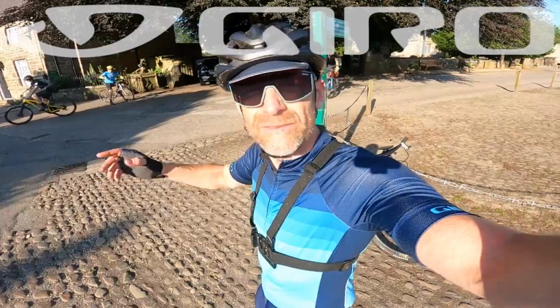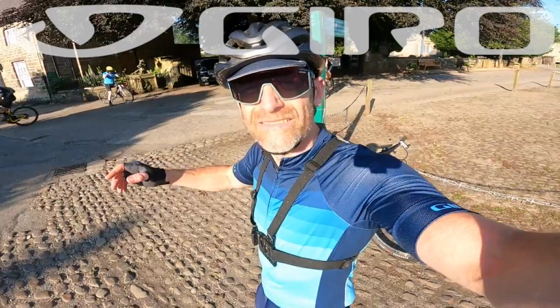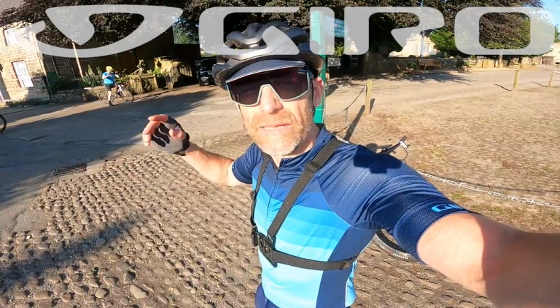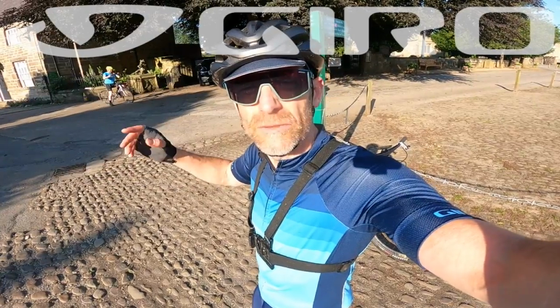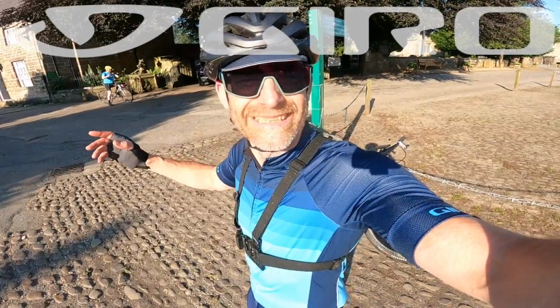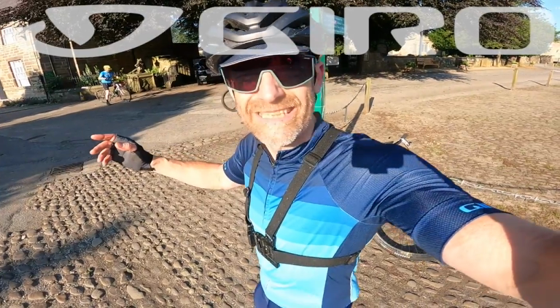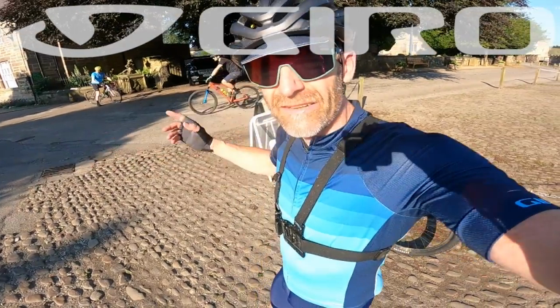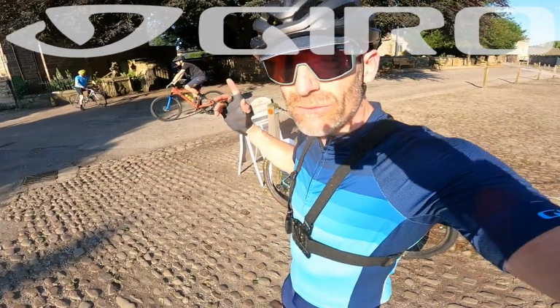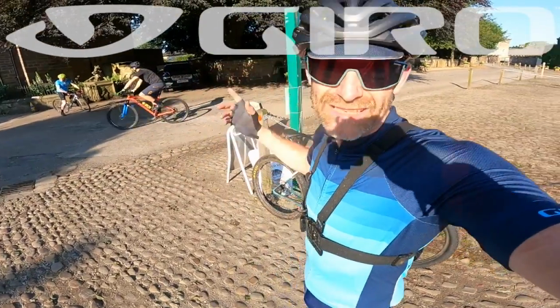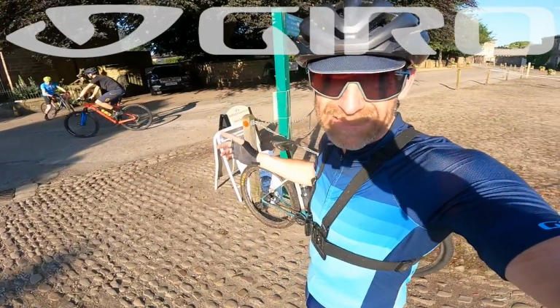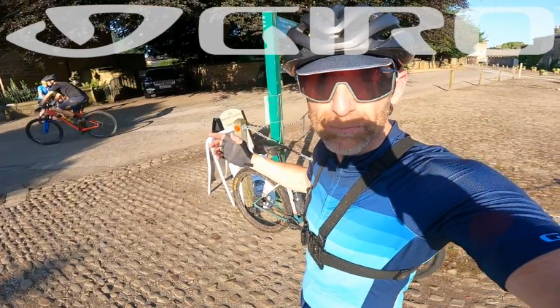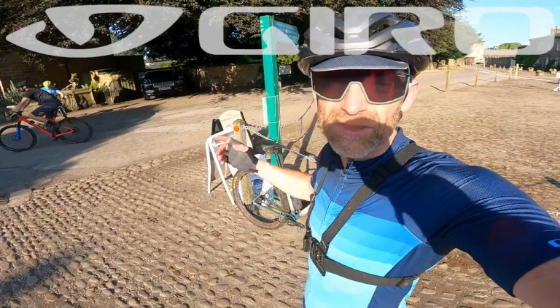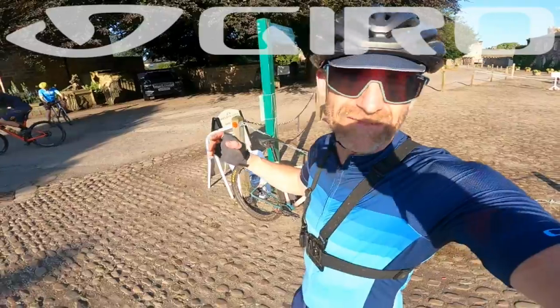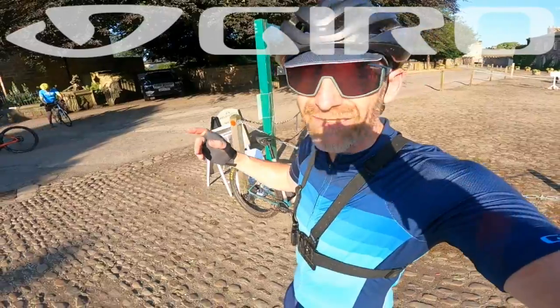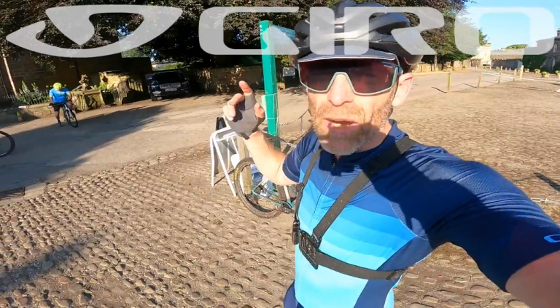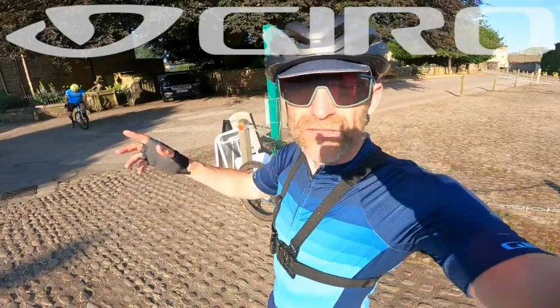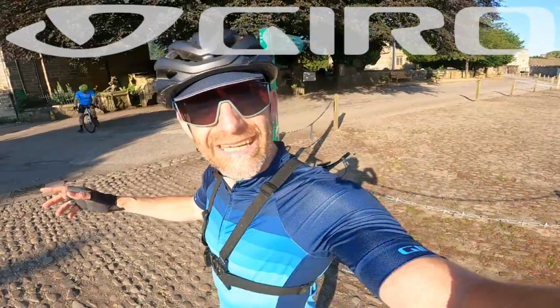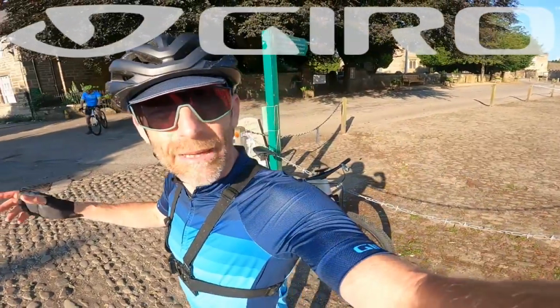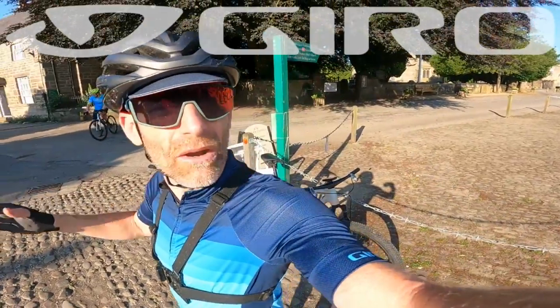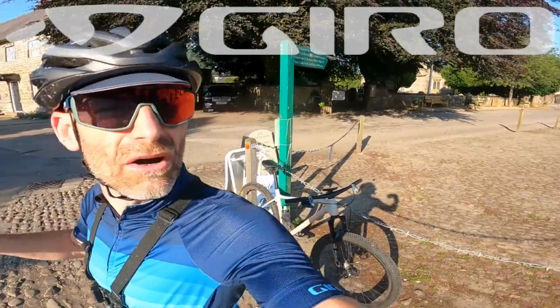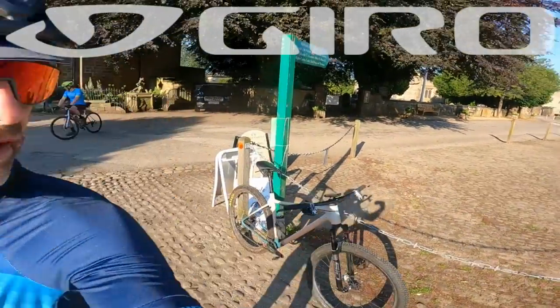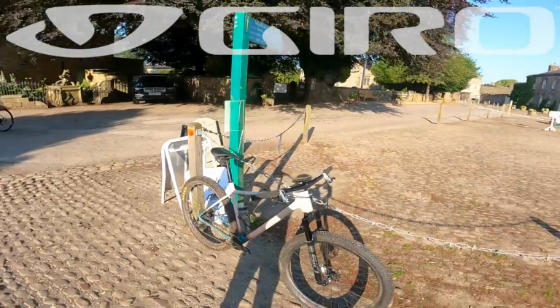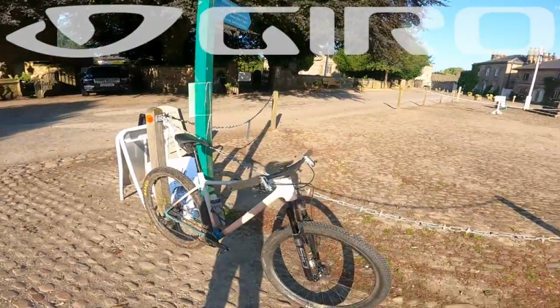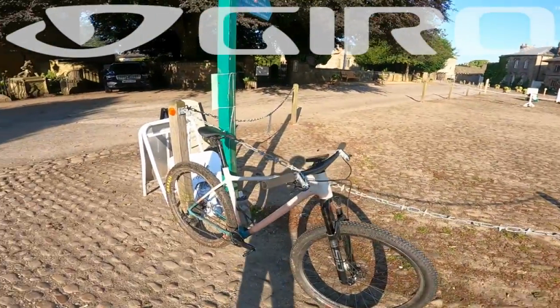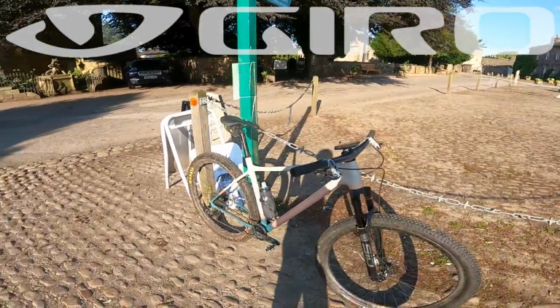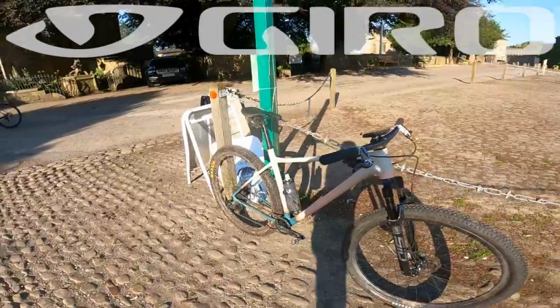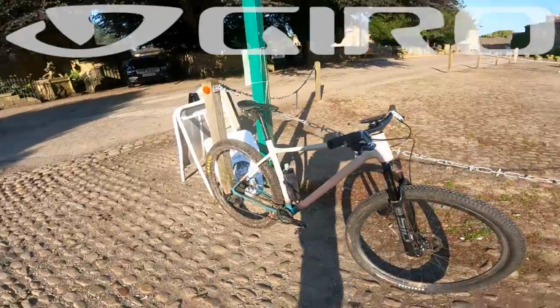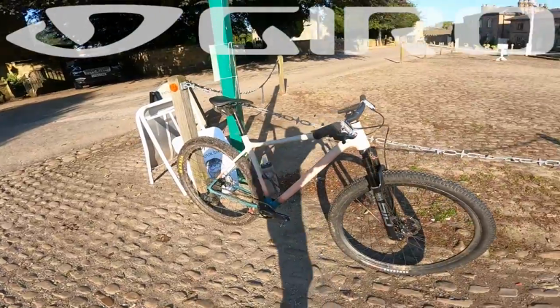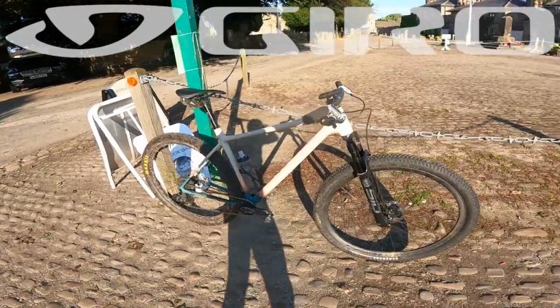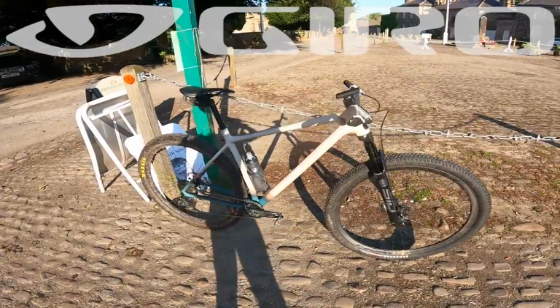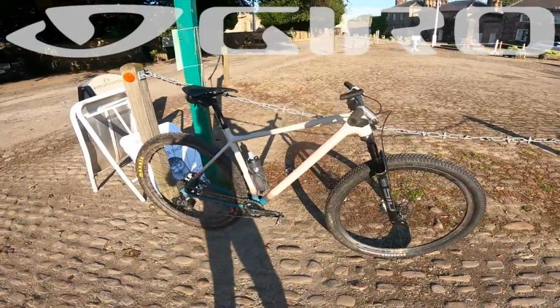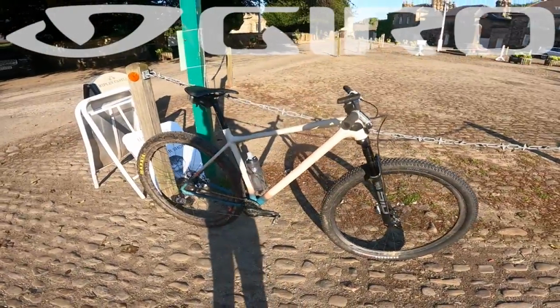Morning! My name's Guy Kesteven. I've been a professional bike and kit tester for nearly 20 — actually, pretty much 25 years now. But today I'm out on my Specialized Chisel XC Experimental hardtail build.